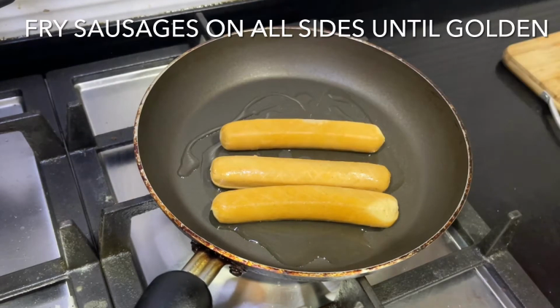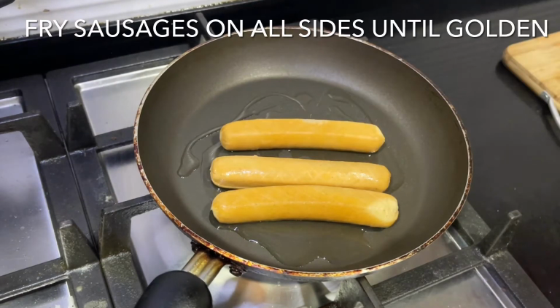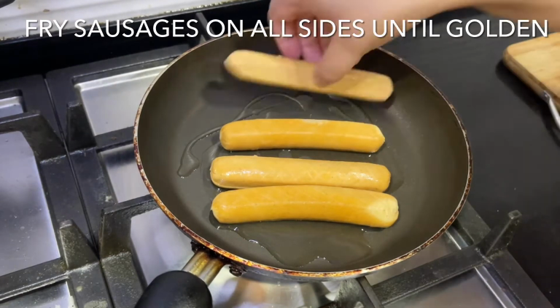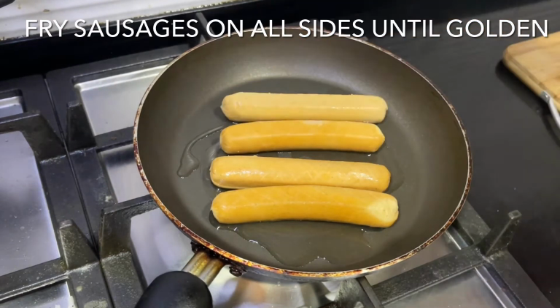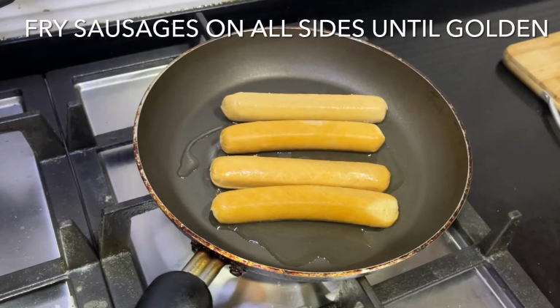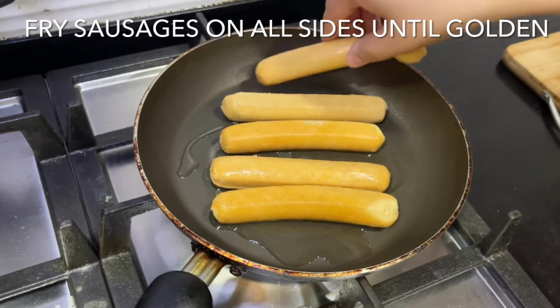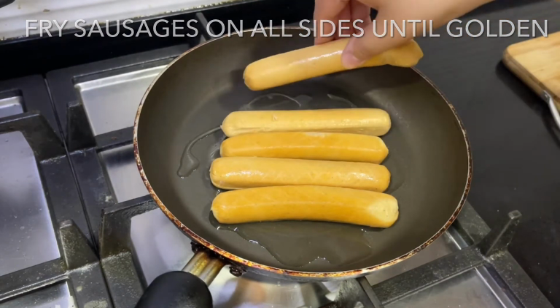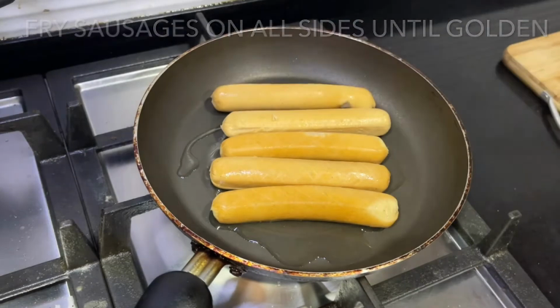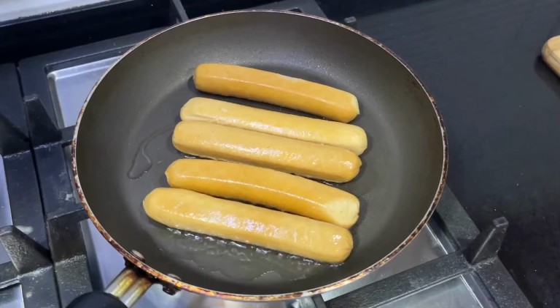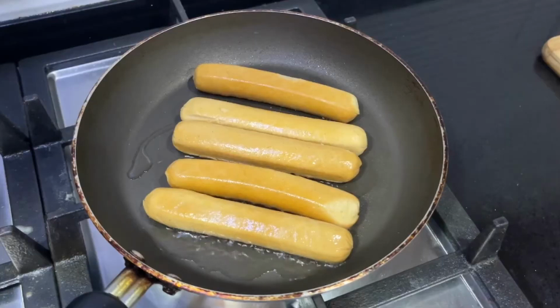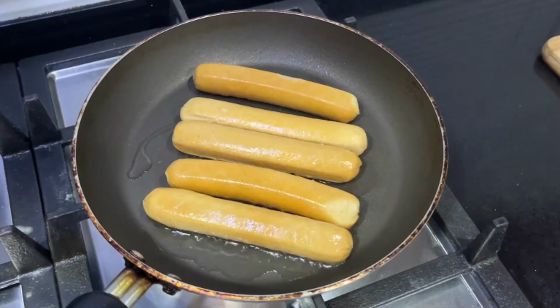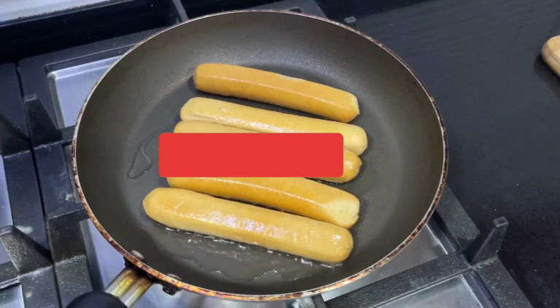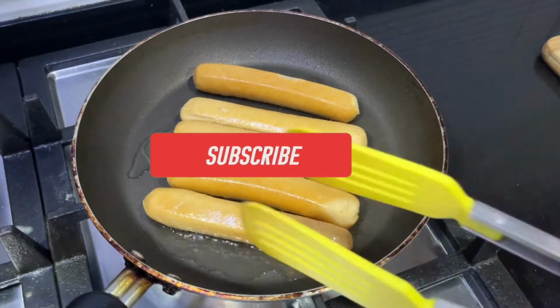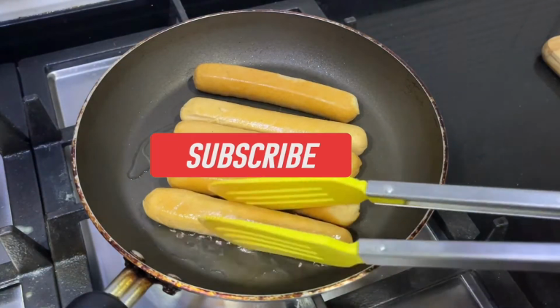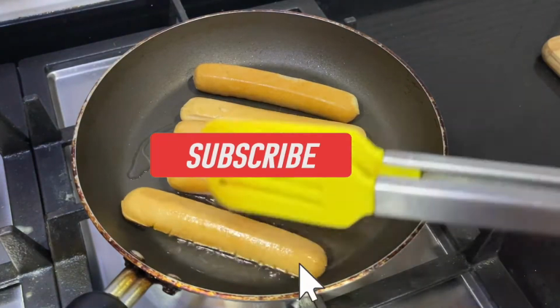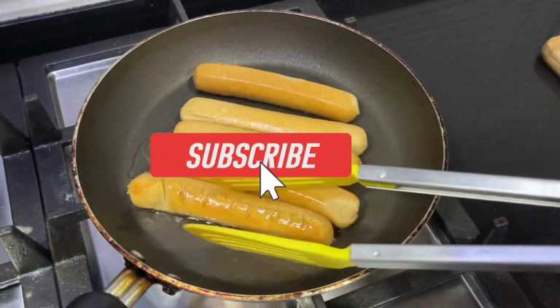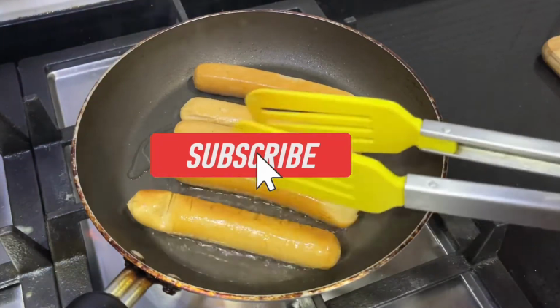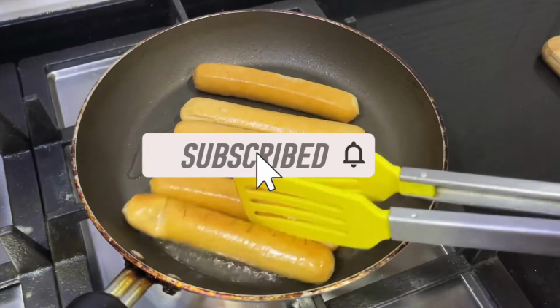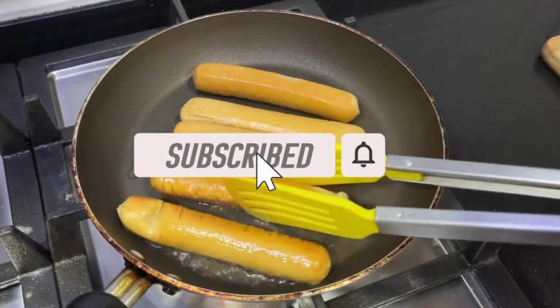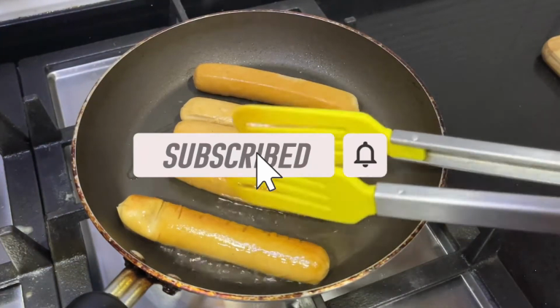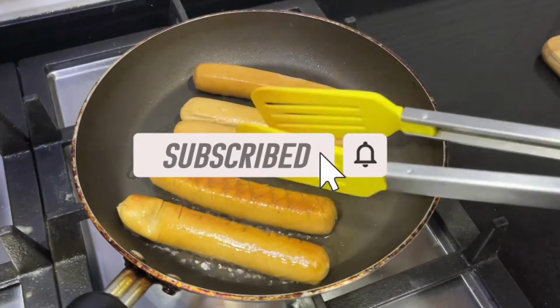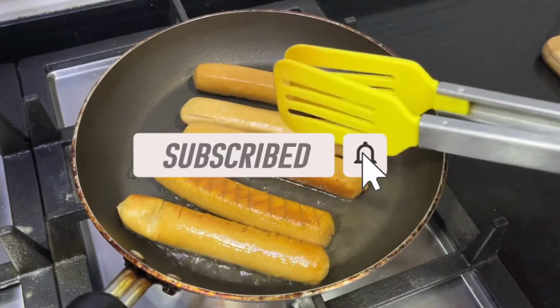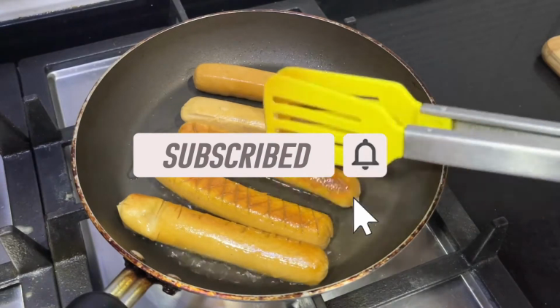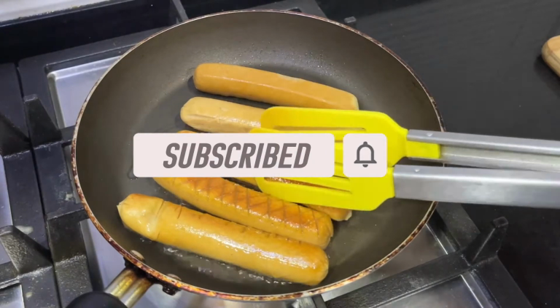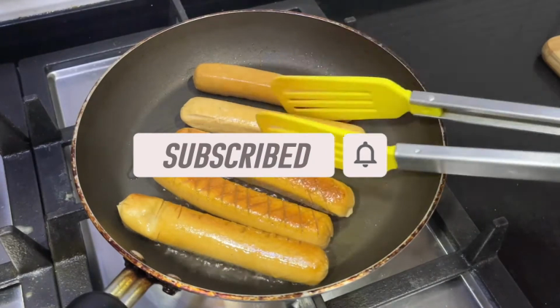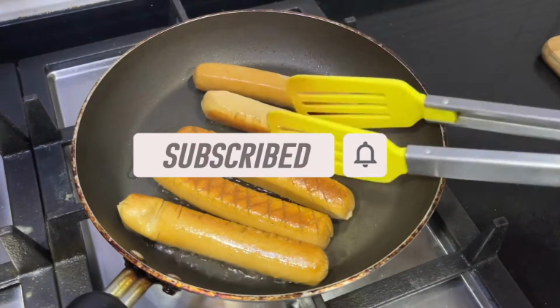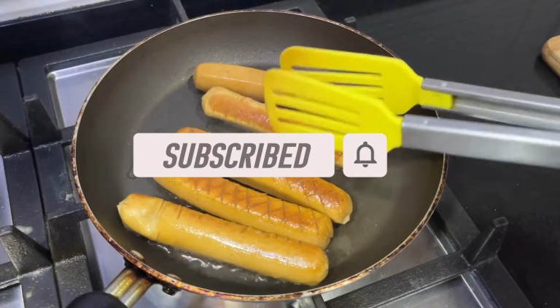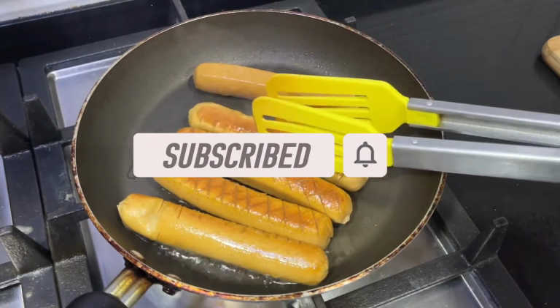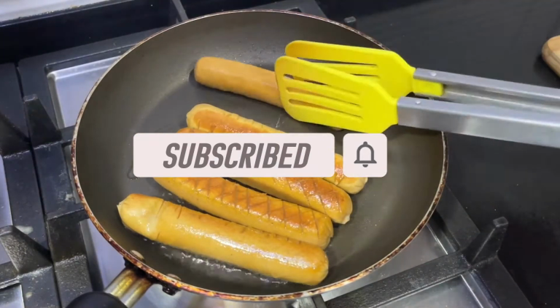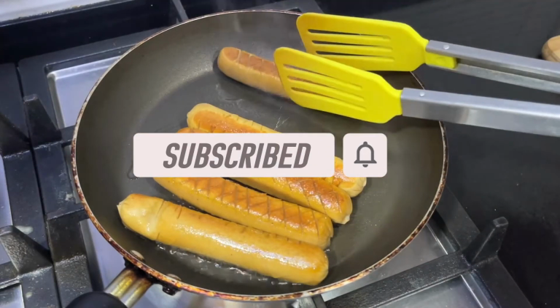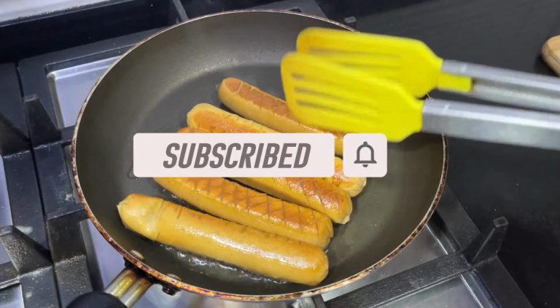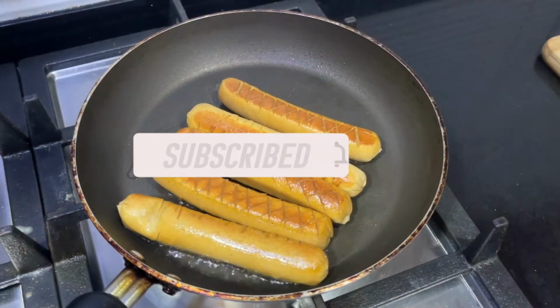If you guys are new to the channel, then welcome — thank you for stopping by. Please take the time to give this video a big thumbs up, leave a comment down below, and if you haven't done so already, don't forget to subscribe to the channel.